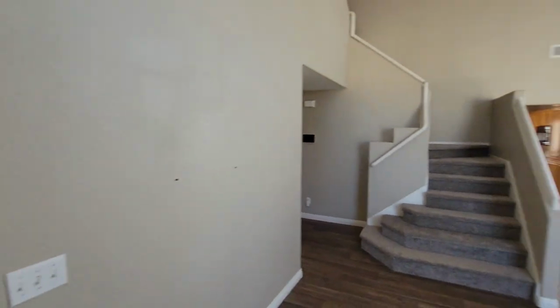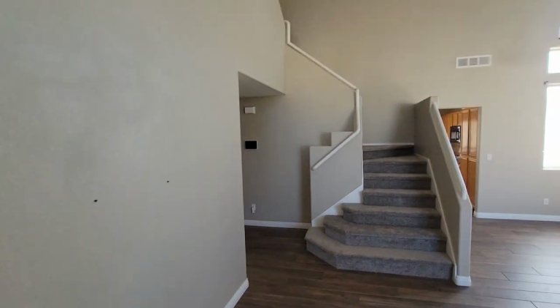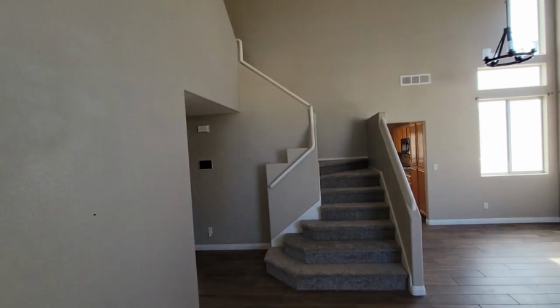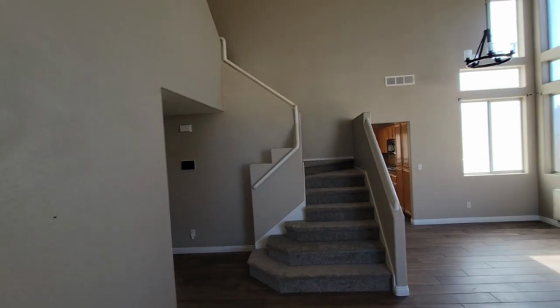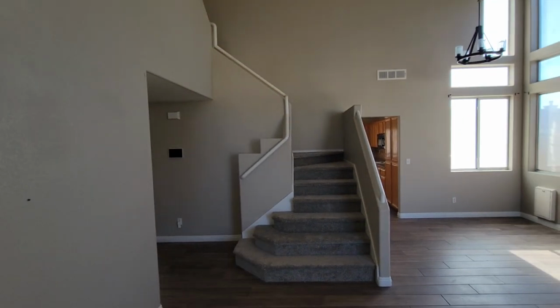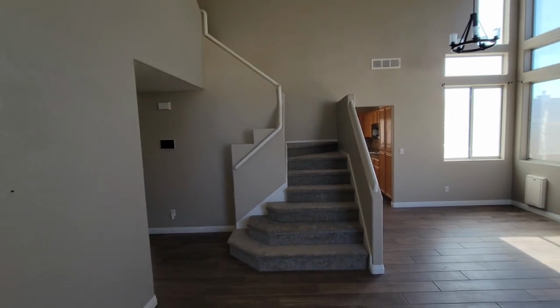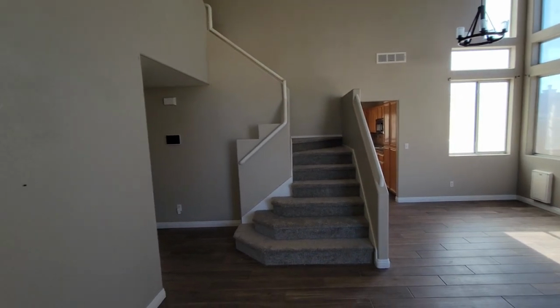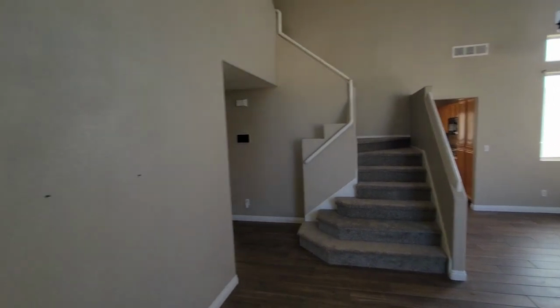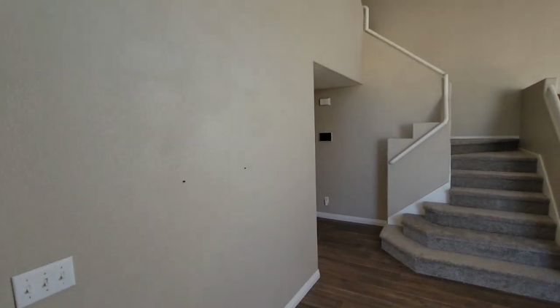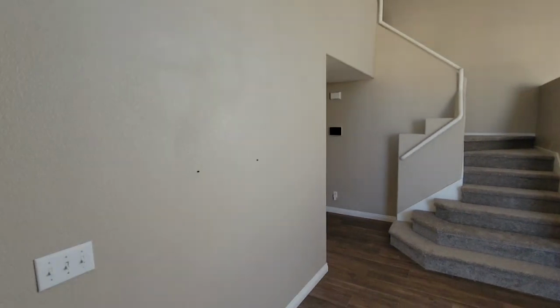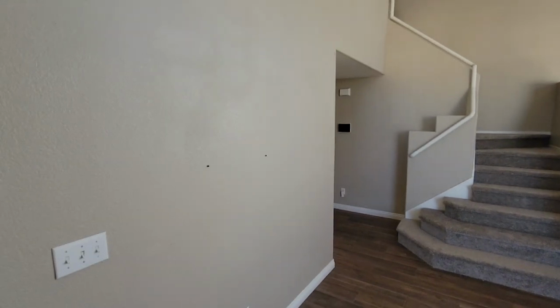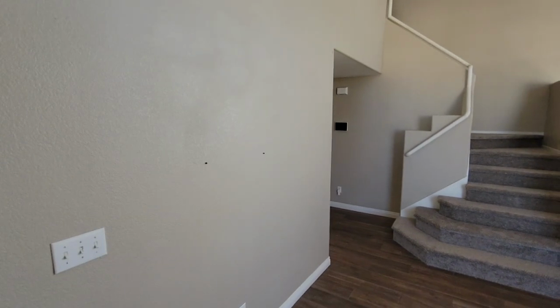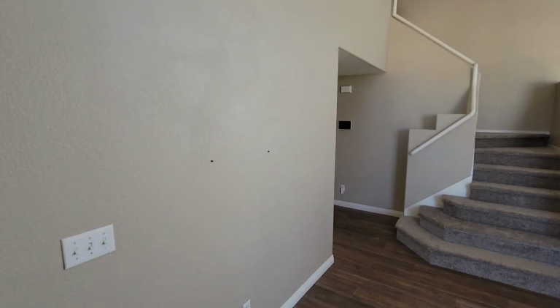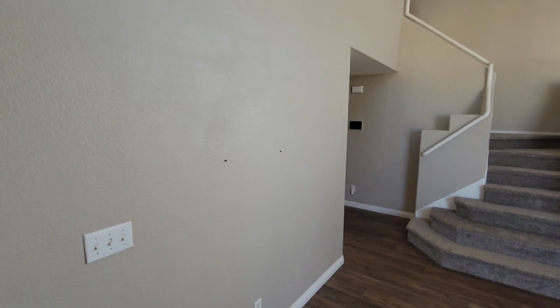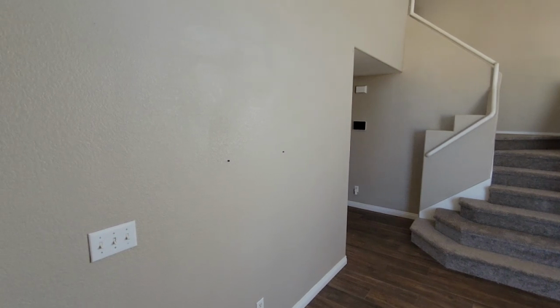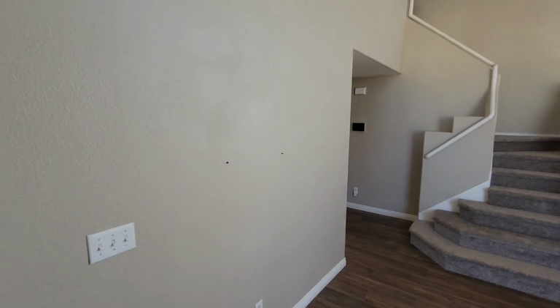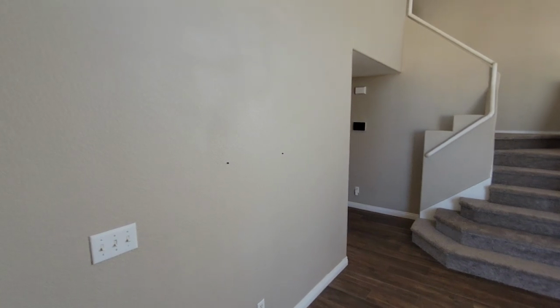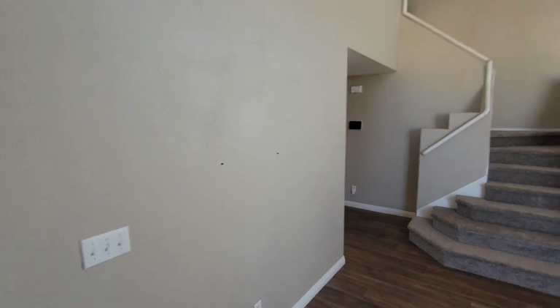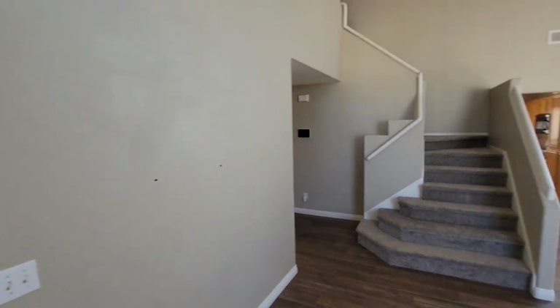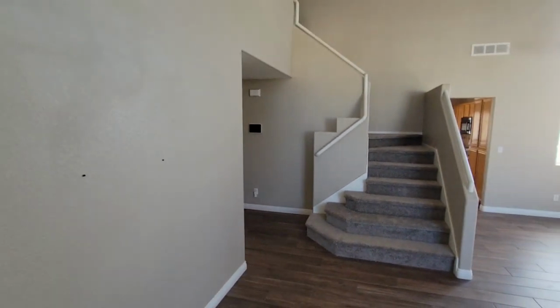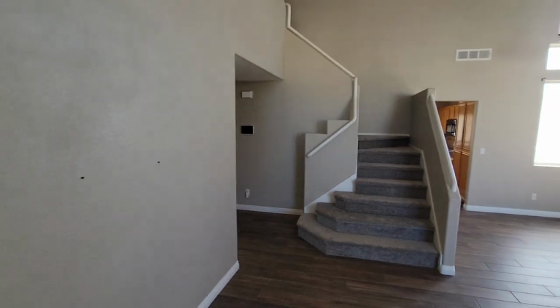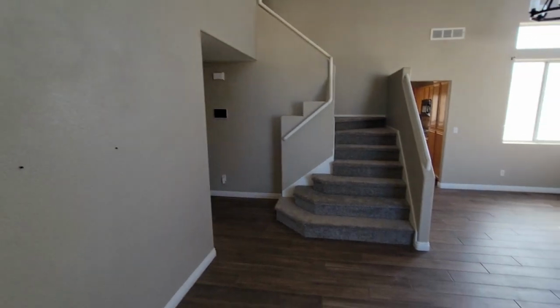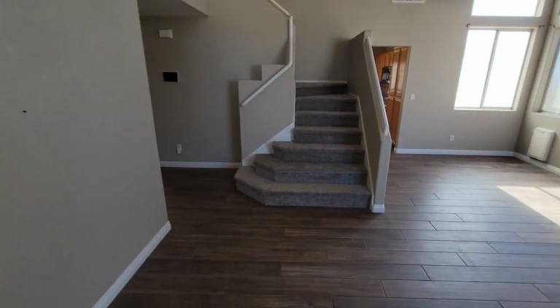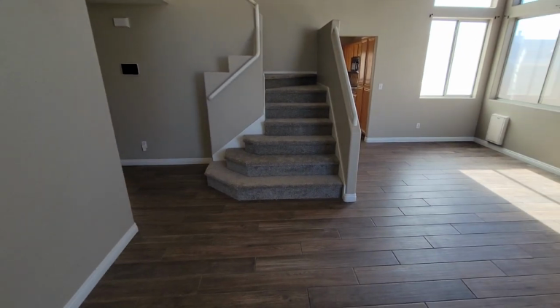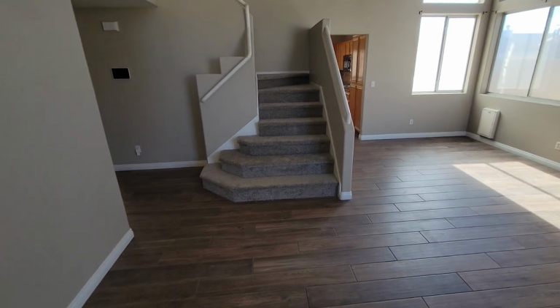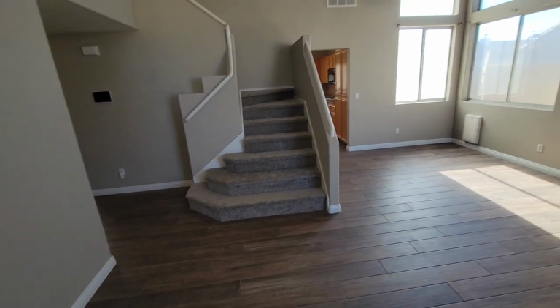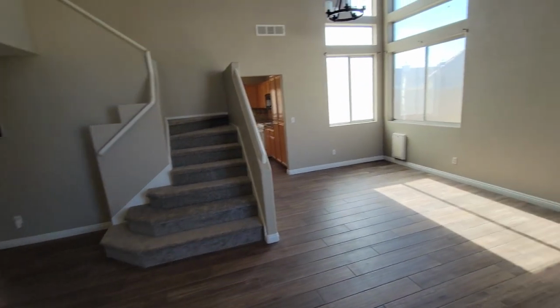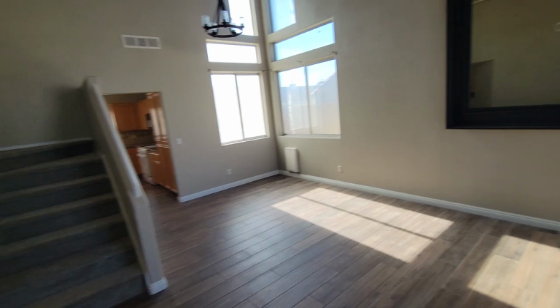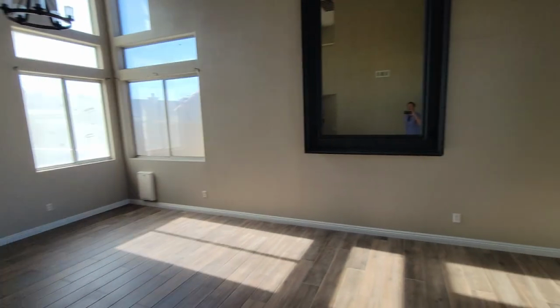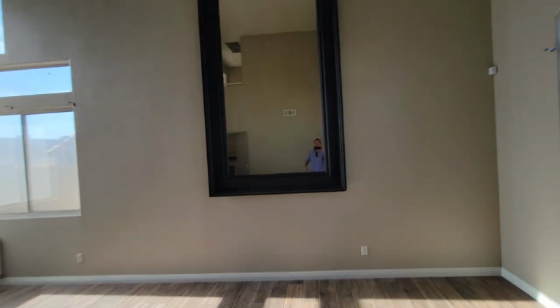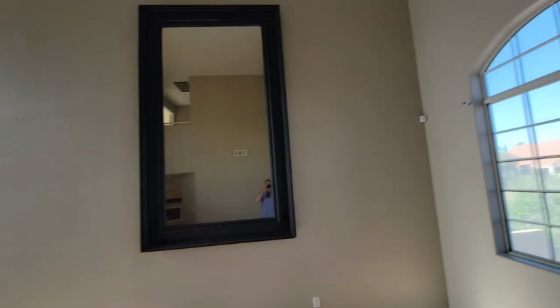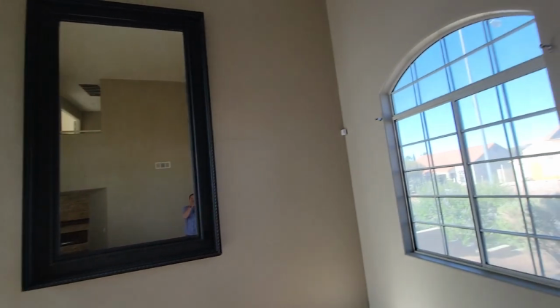The house would benefit a lot from good professional cleaning and a few touch-ups, but I wouldn't call it neglected.